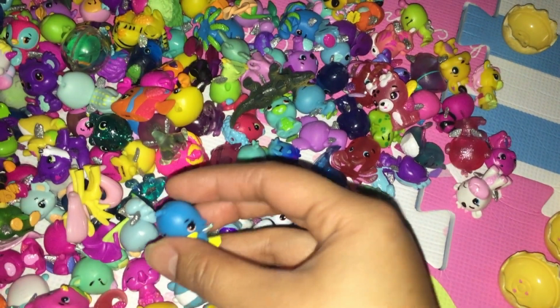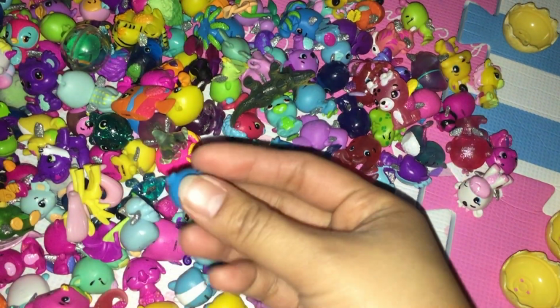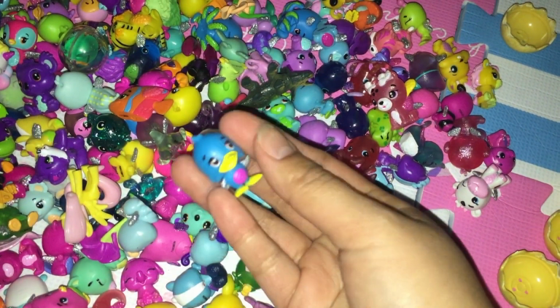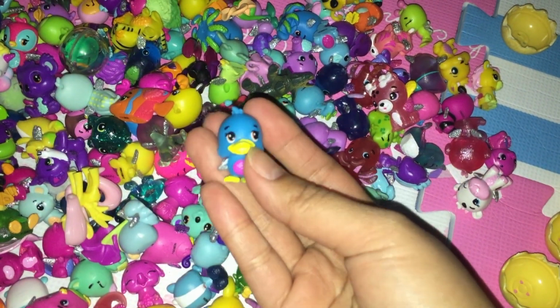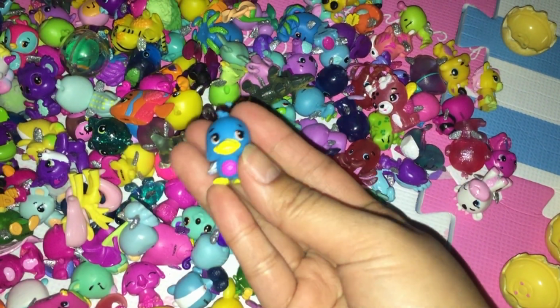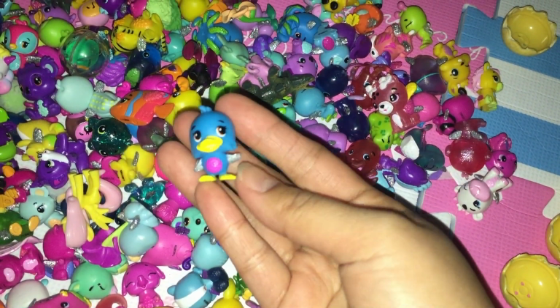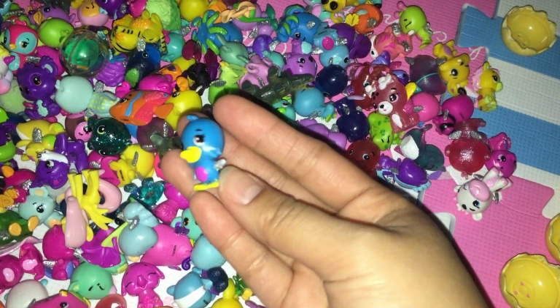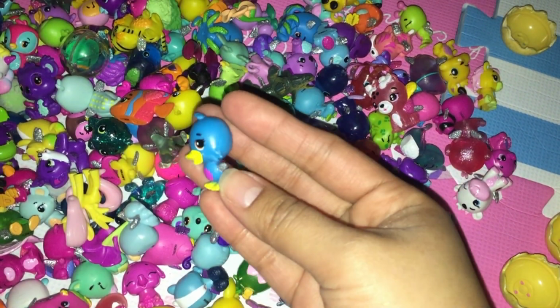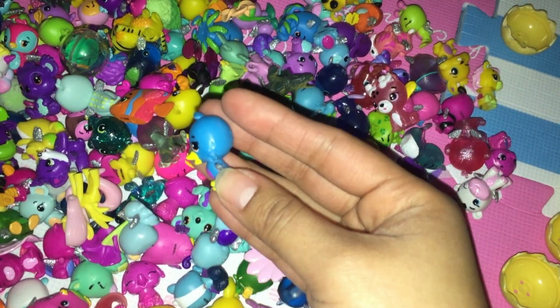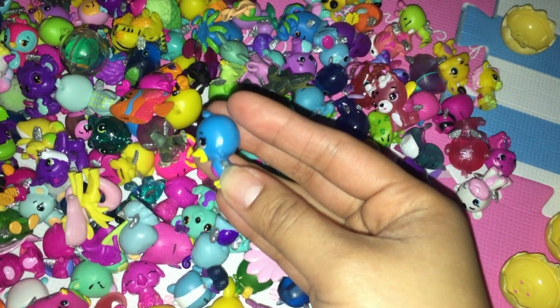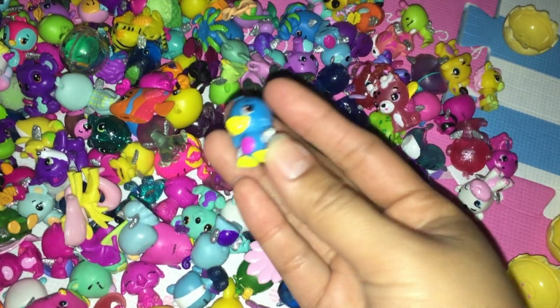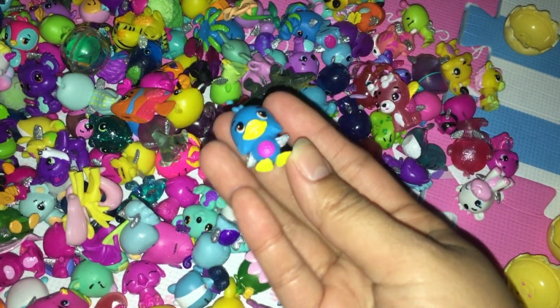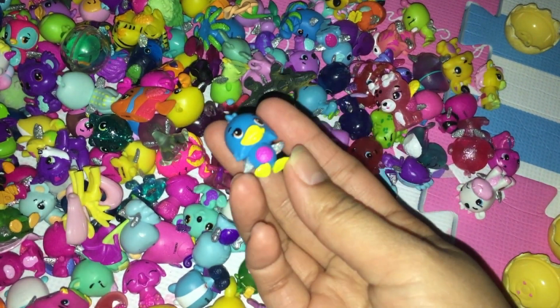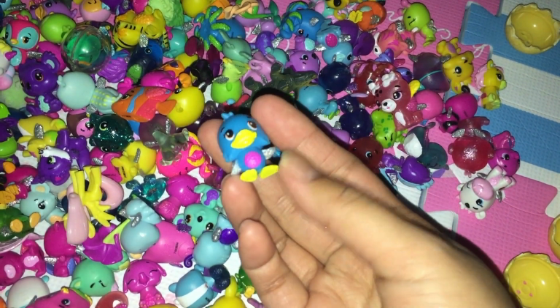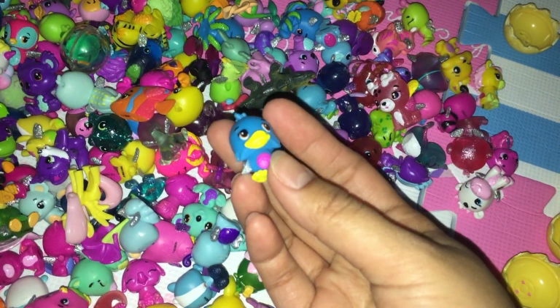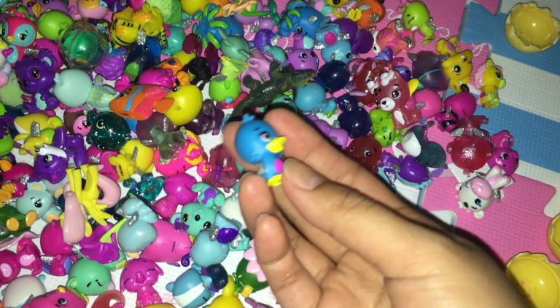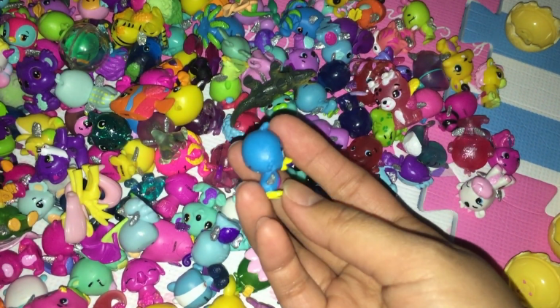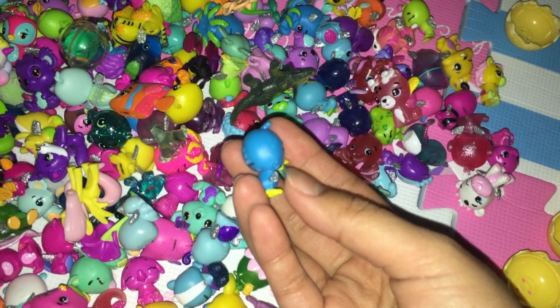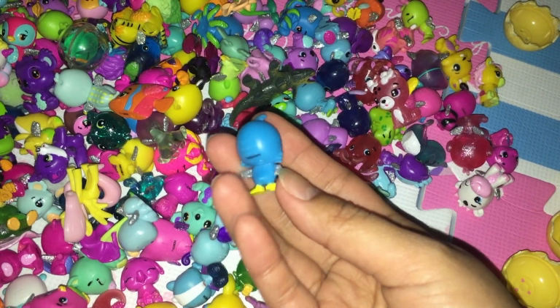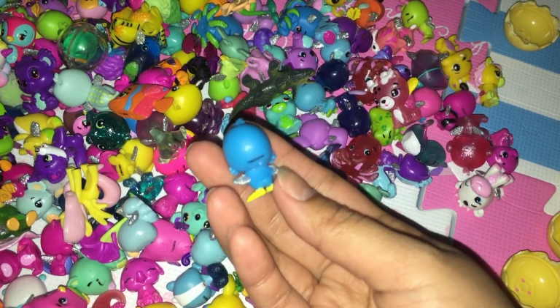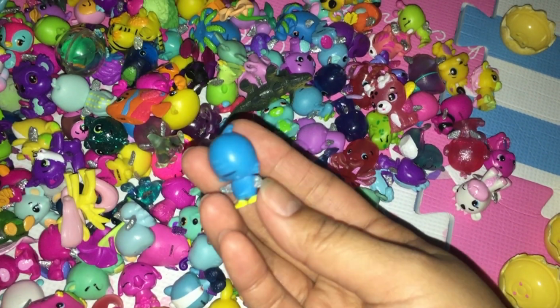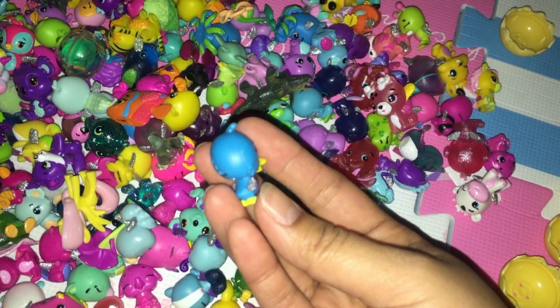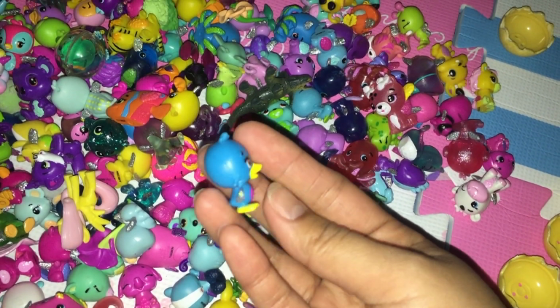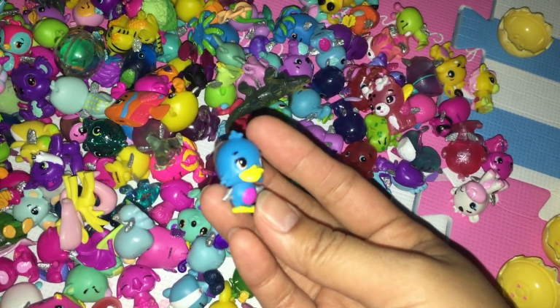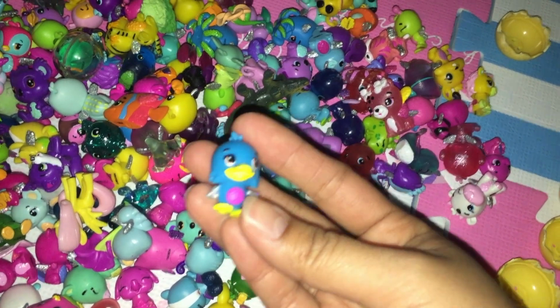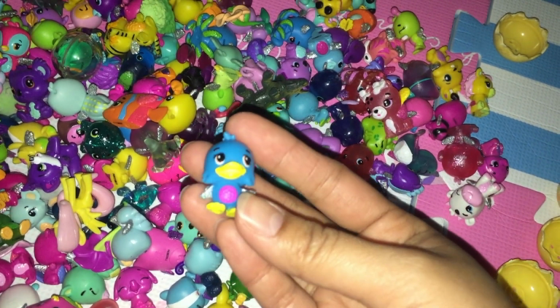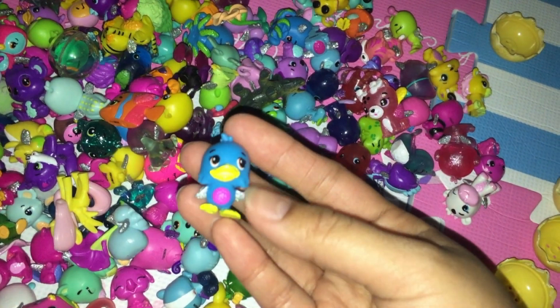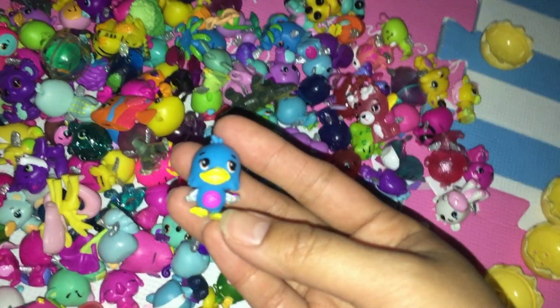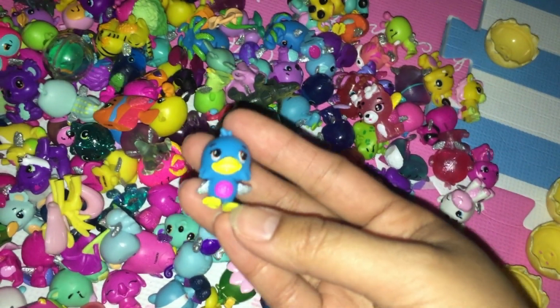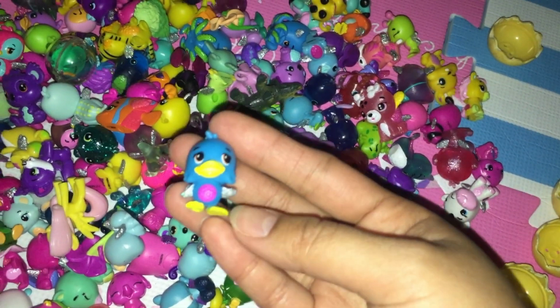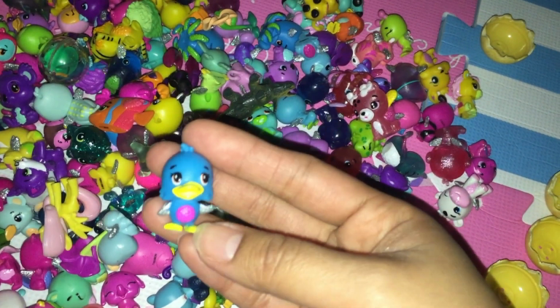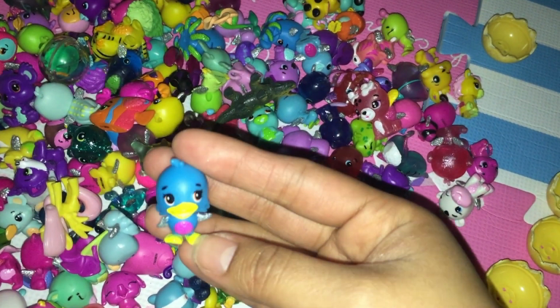I found a blue chick. It has a yellow beak and glitter silver wings. And also yellow feet.